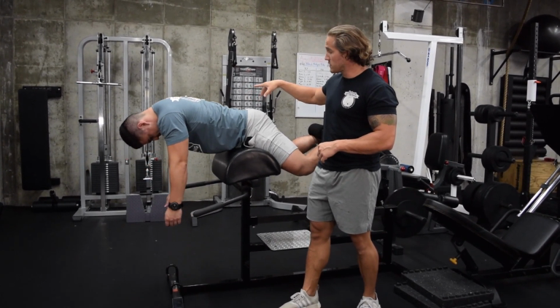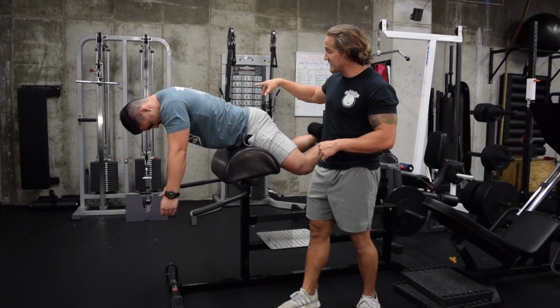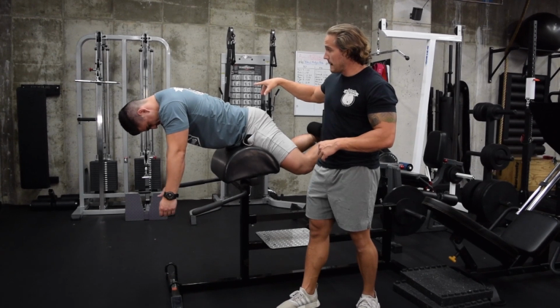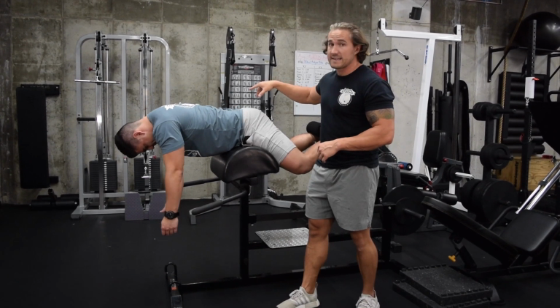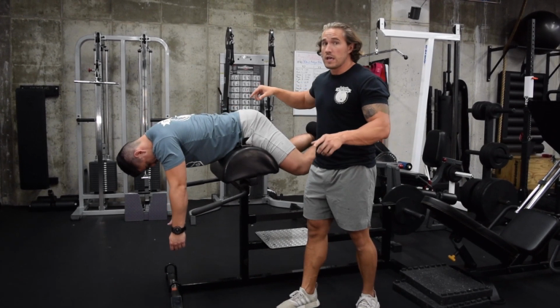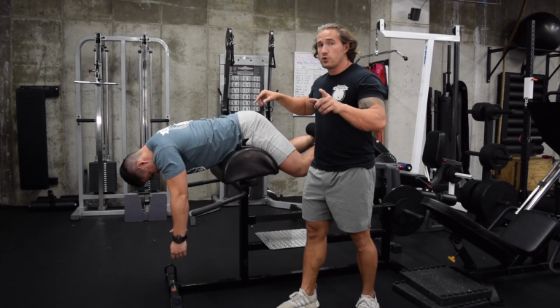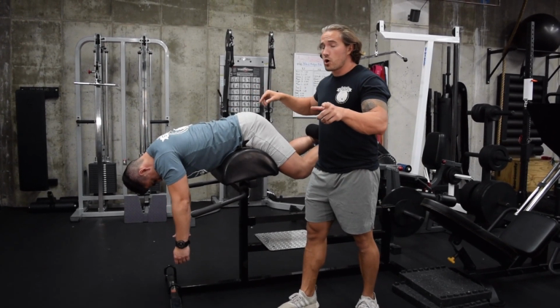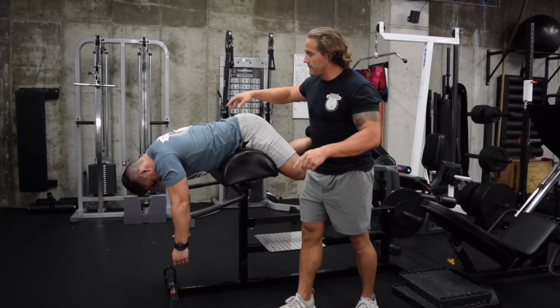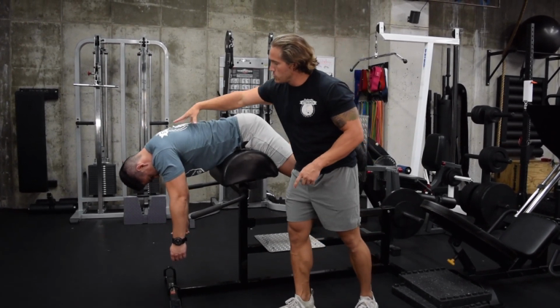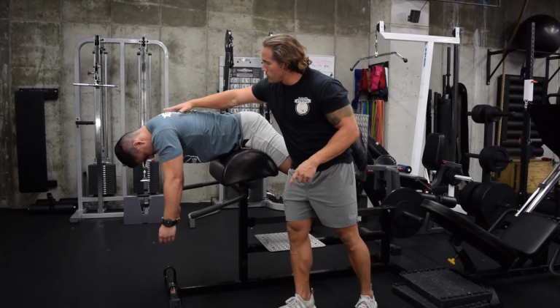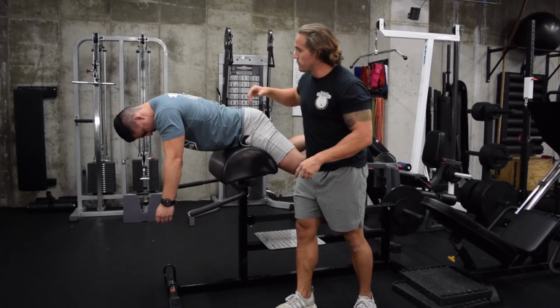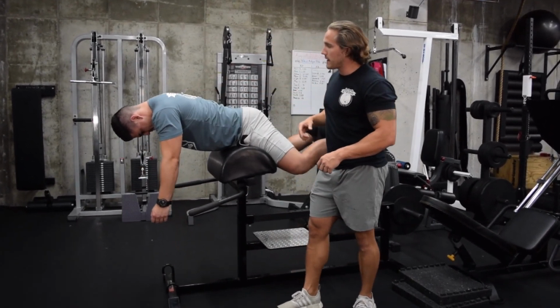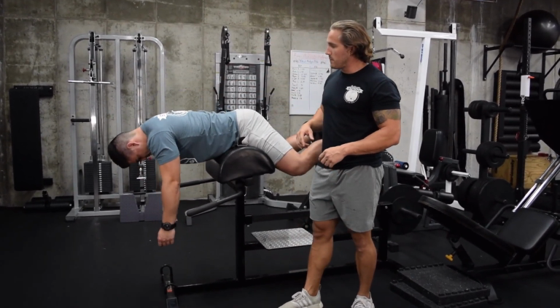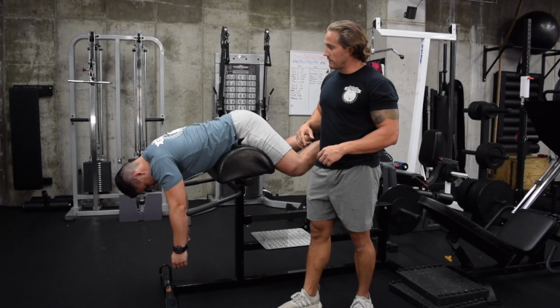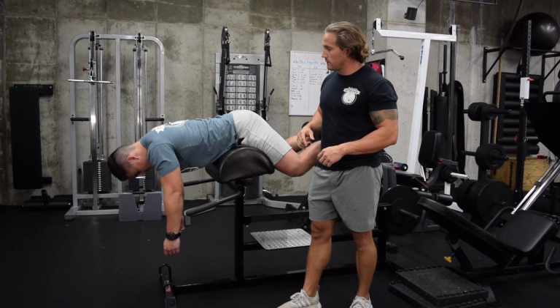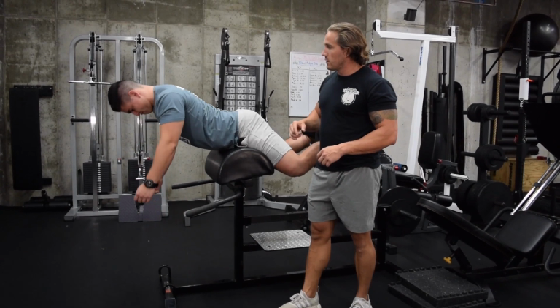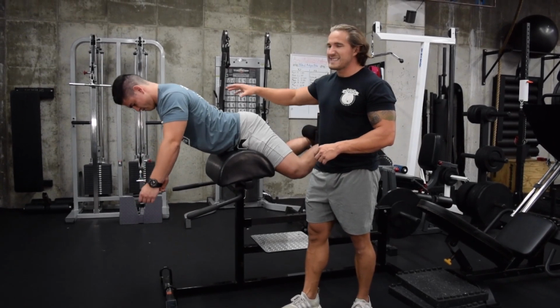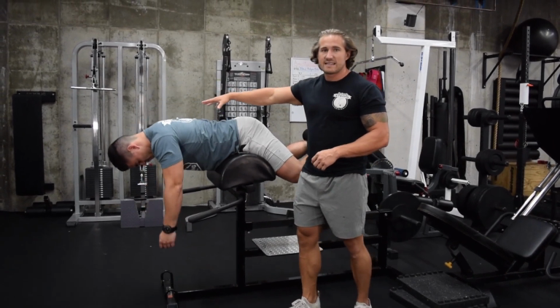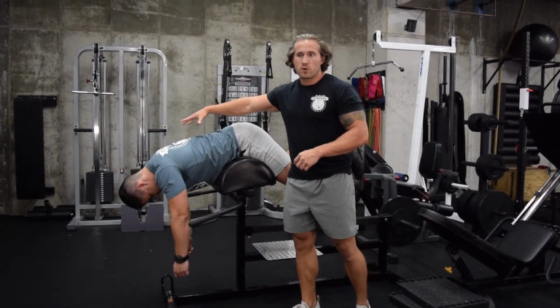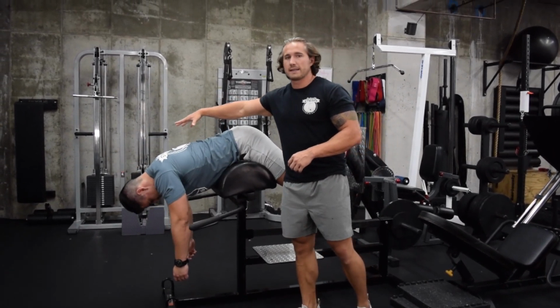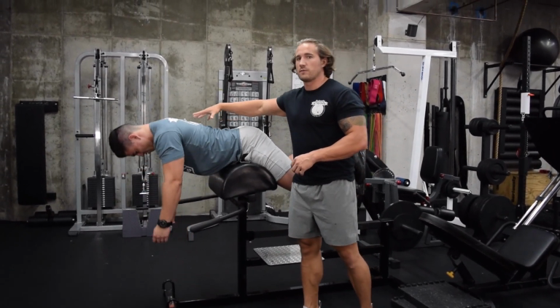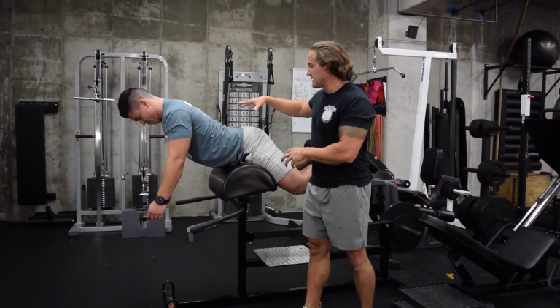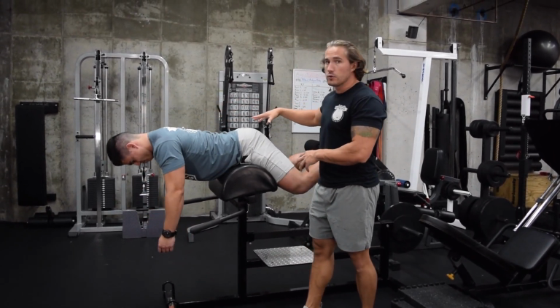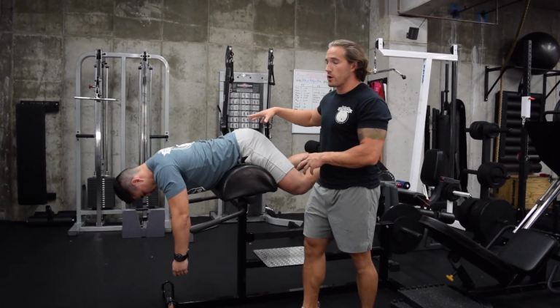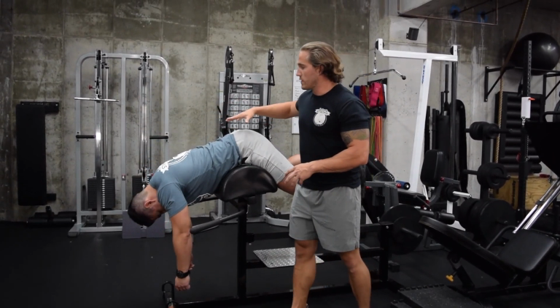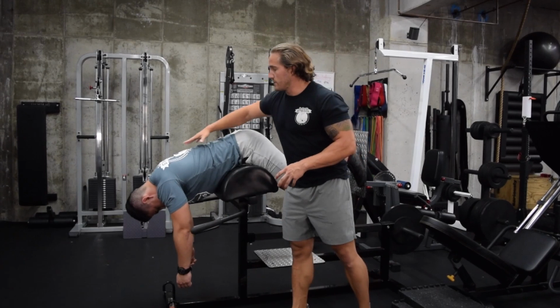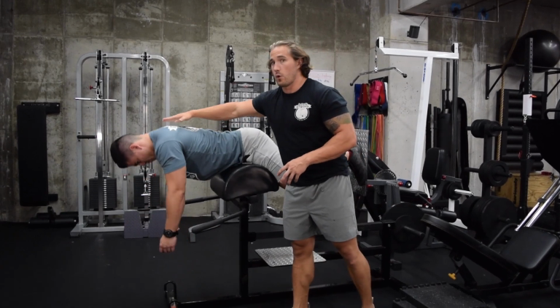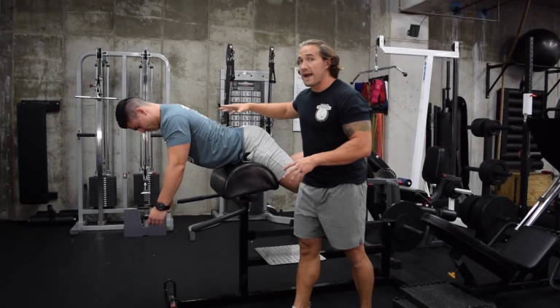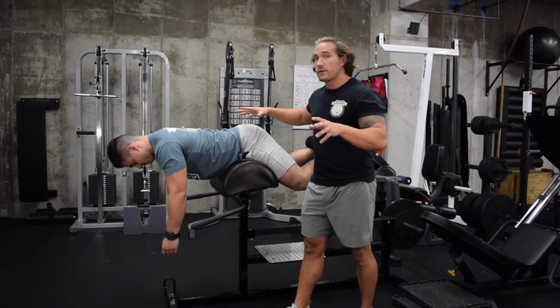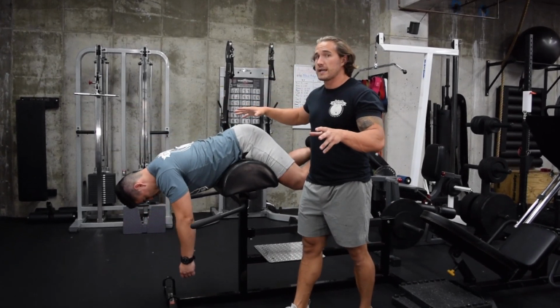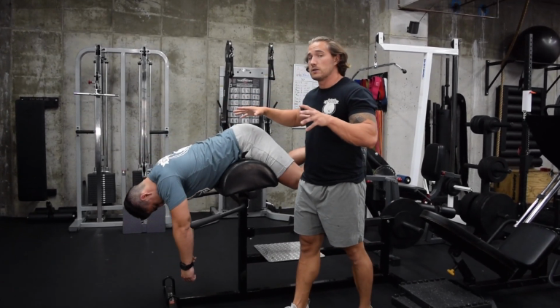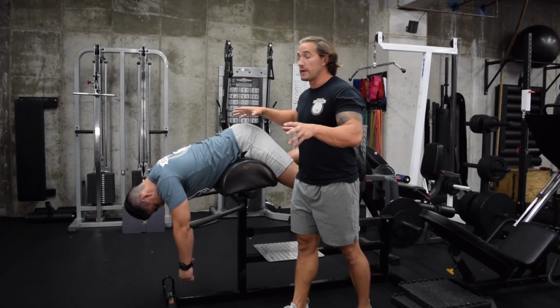Up, squeeze, back down. You're doing them wrong if you're having too much motion through the back. See this? This is more of a back extension — we're not isolating the glute anymore. We're getting all this work going on. That's a different exercise altogether.